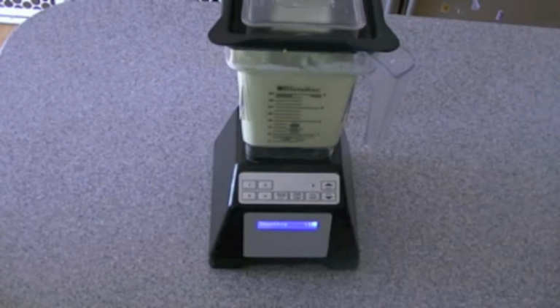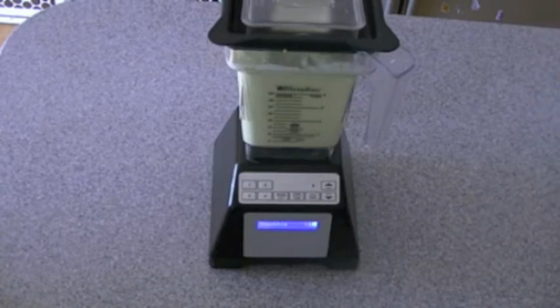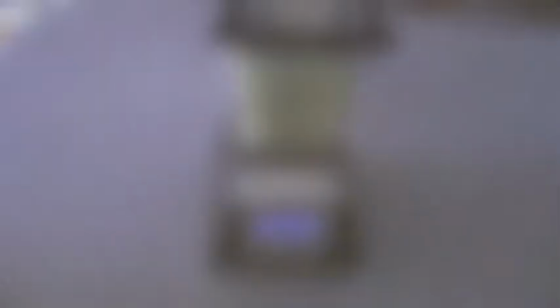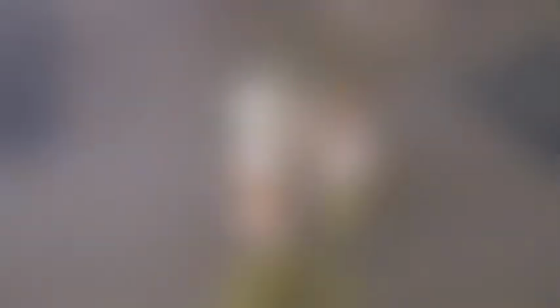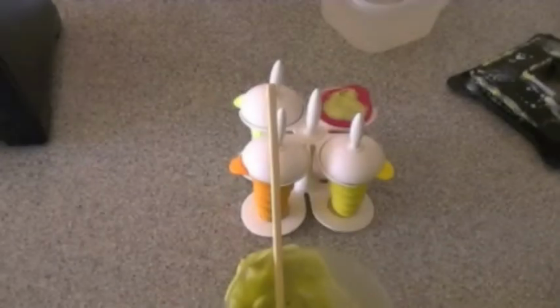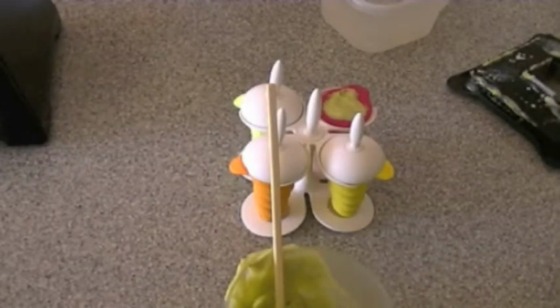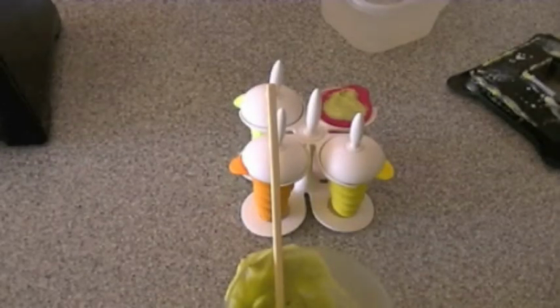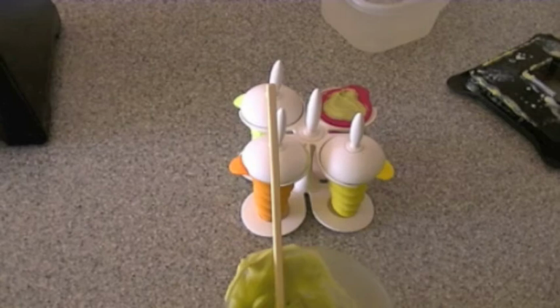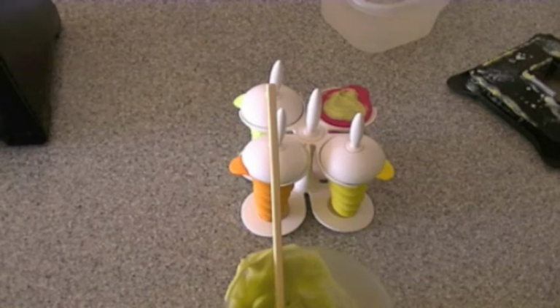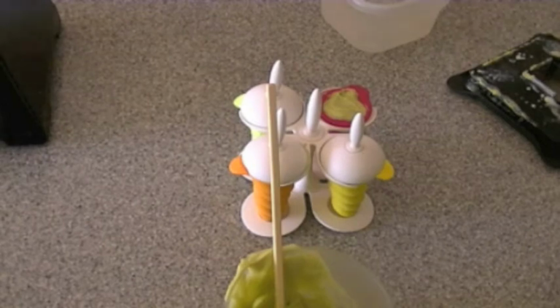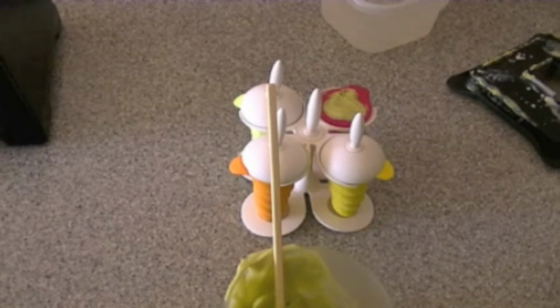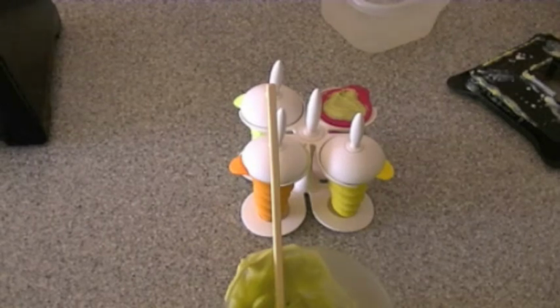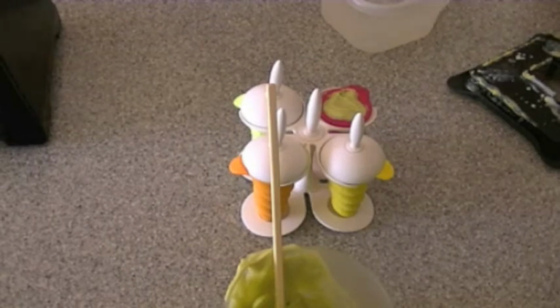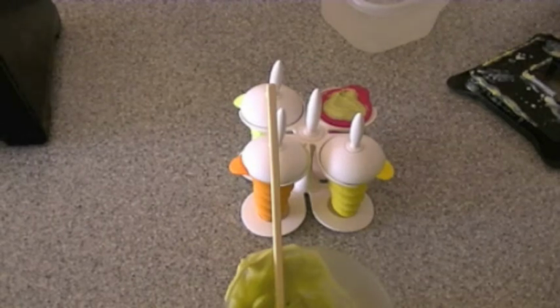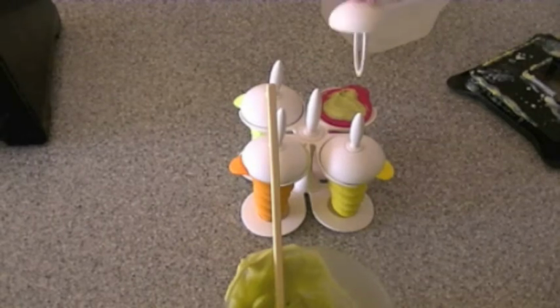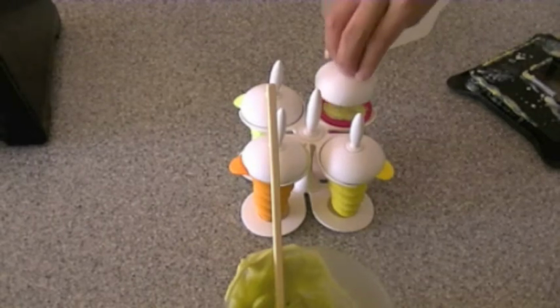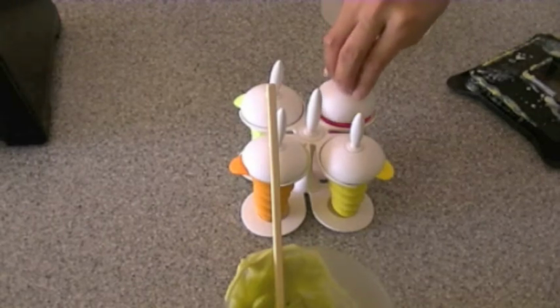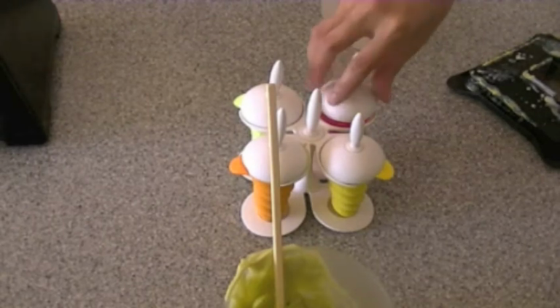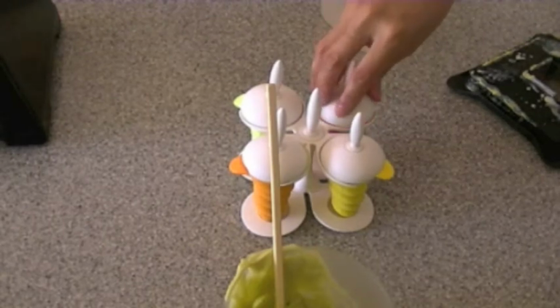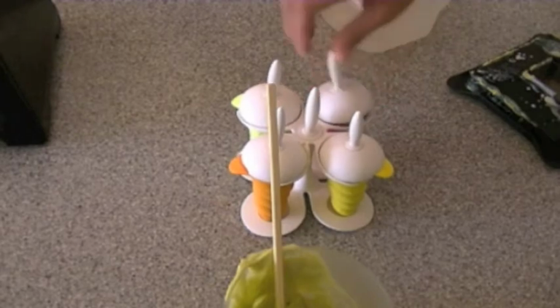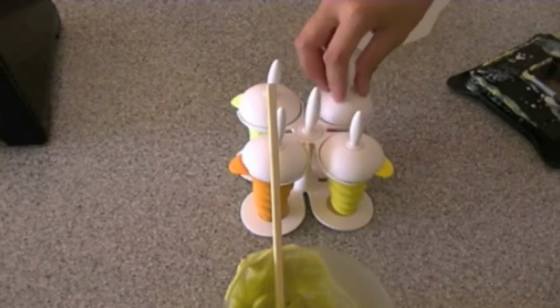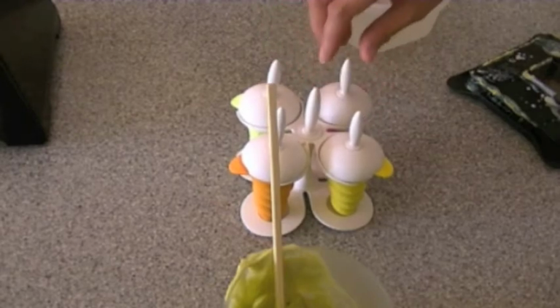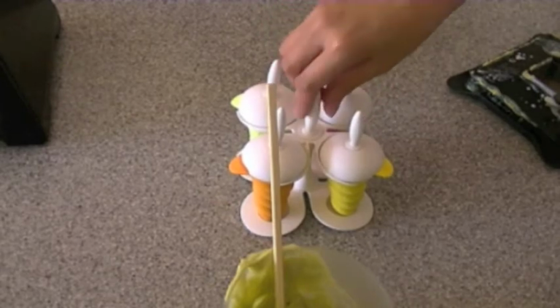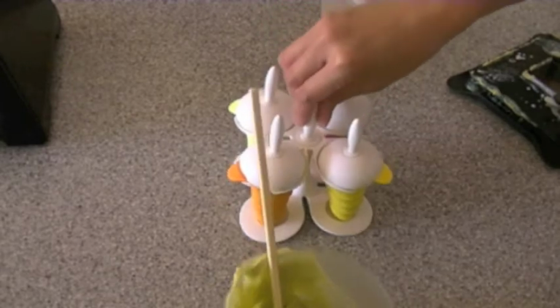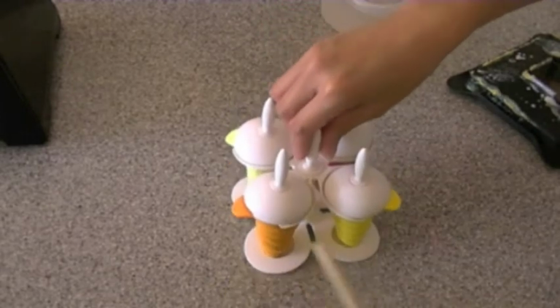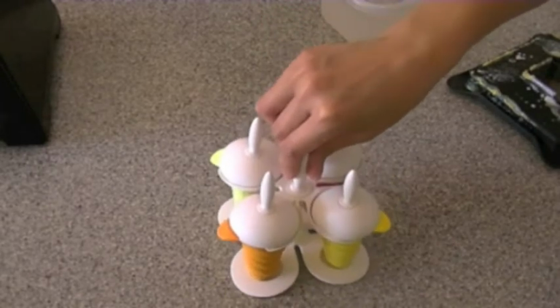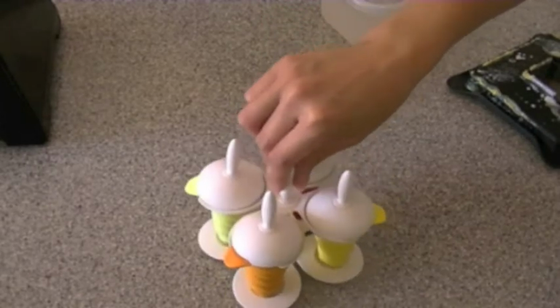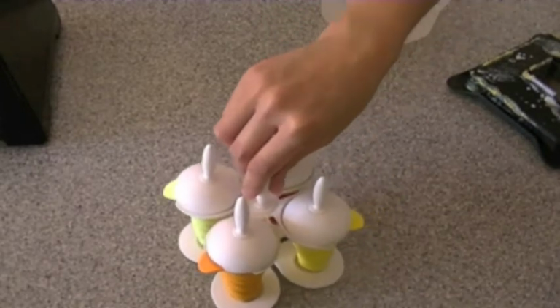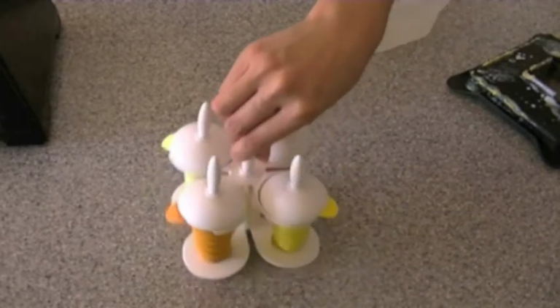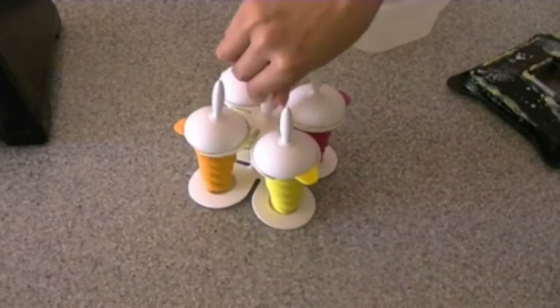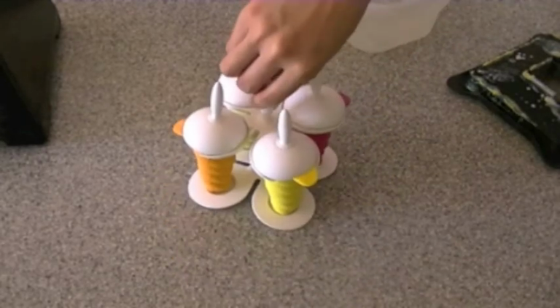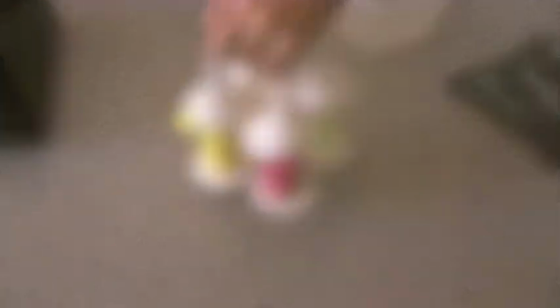So here I am blending this until smooth. I am putting some into some Orca silicone ice cream molds. I bought this from amazon.com — it's called Orca, O-R-K-A, I believe, and you can find it there. They work the best.